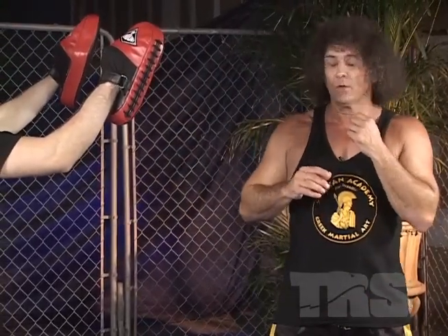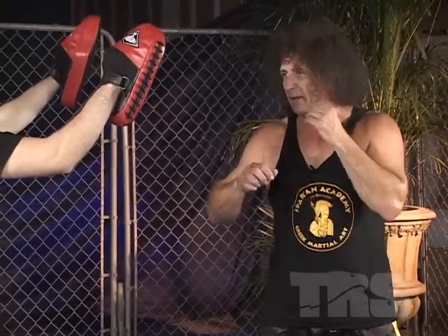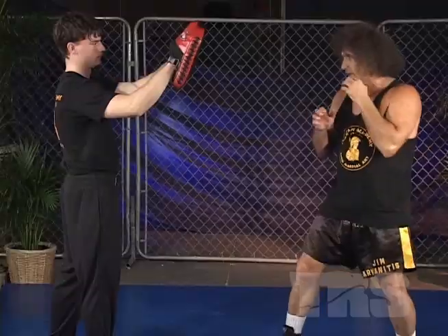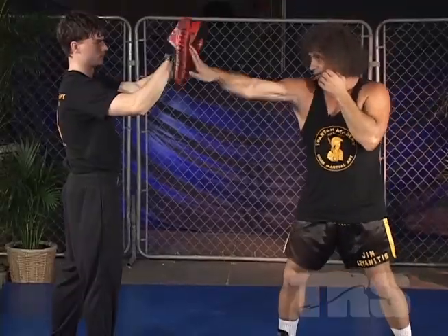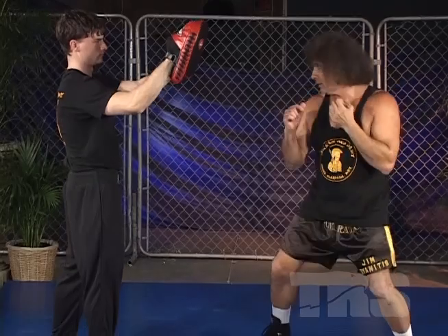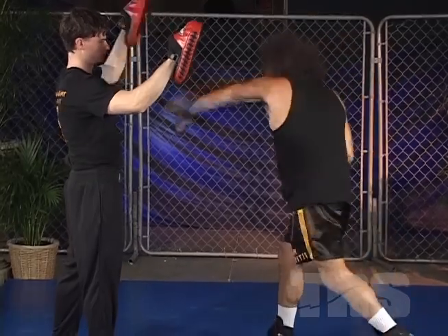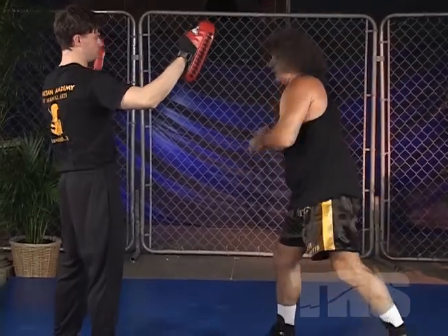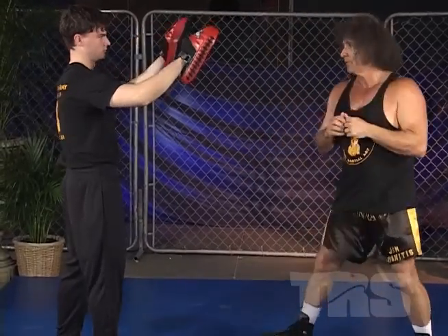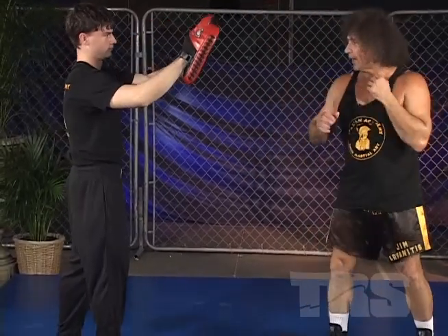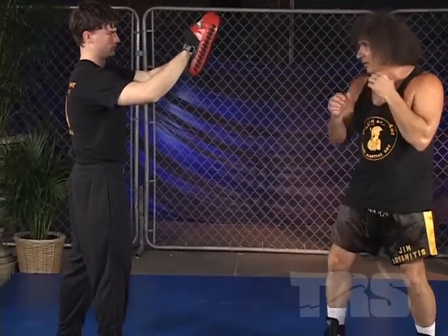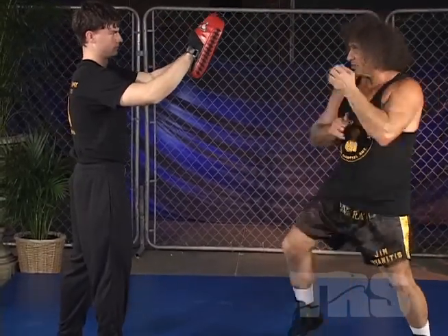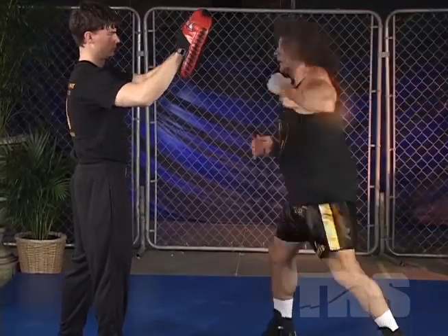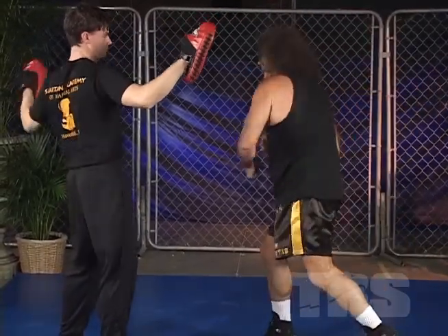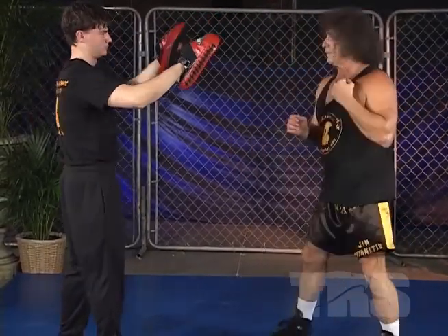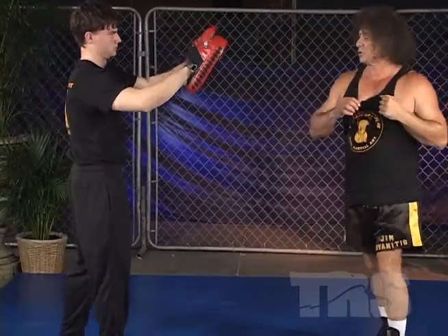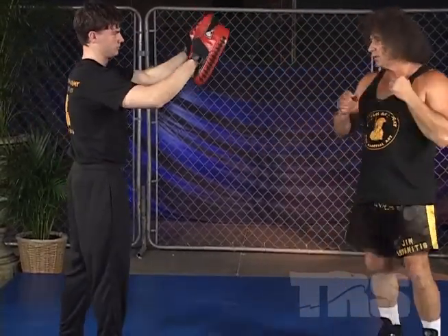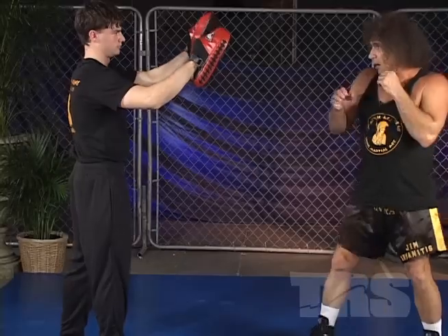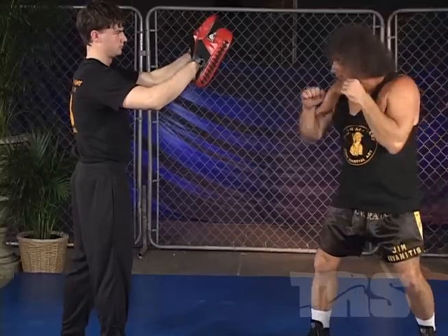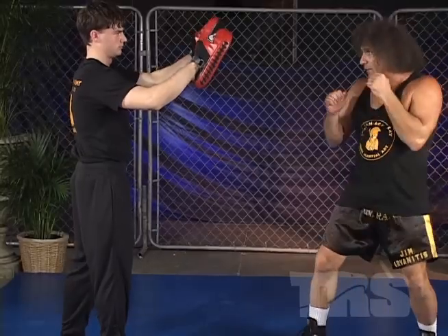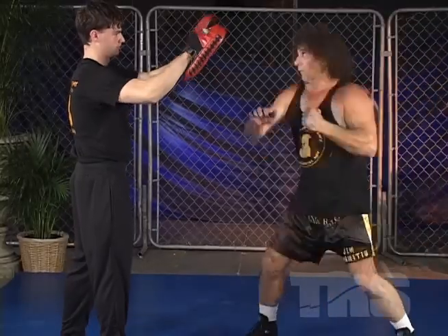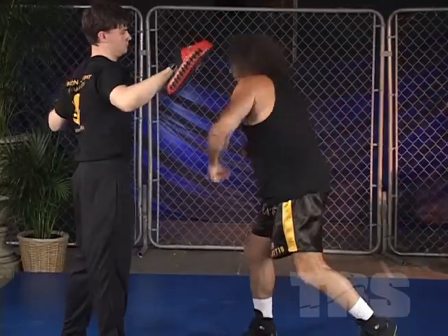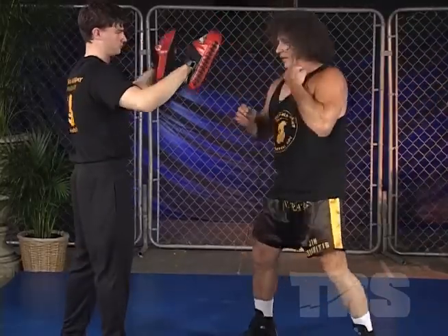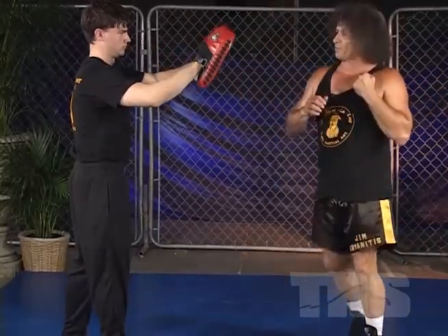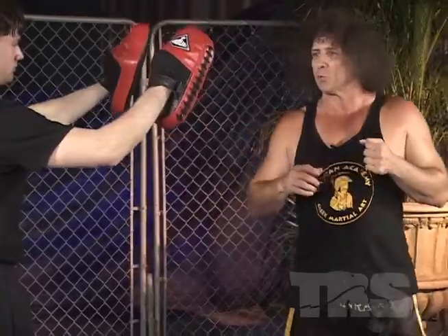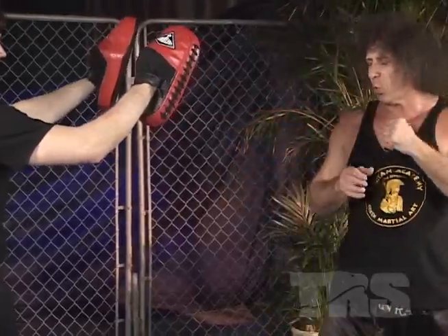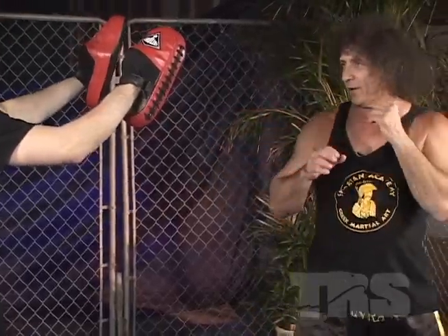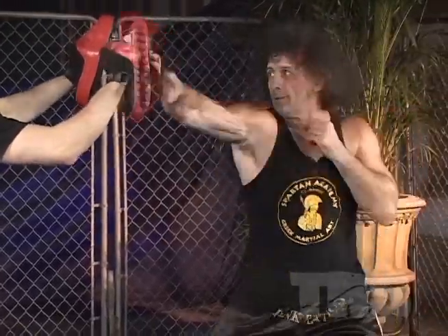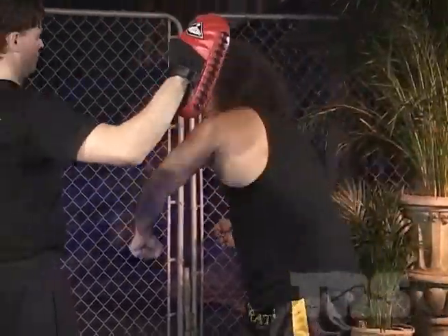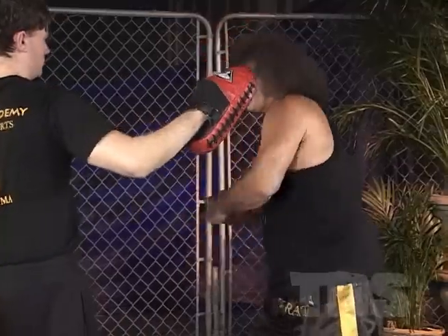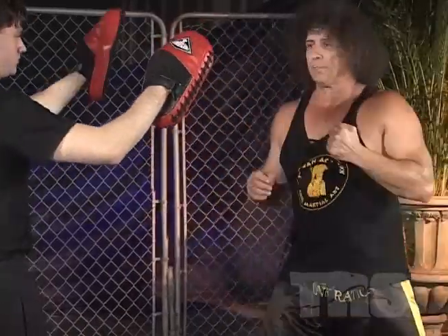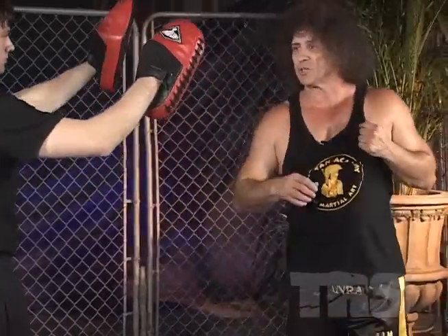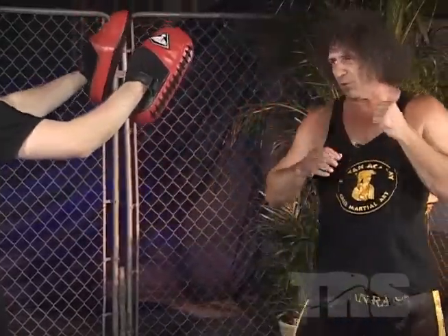So basically it's here and then here. Step in, punch — move in. You got the first punch which is quick, and the second punch which is powerful.